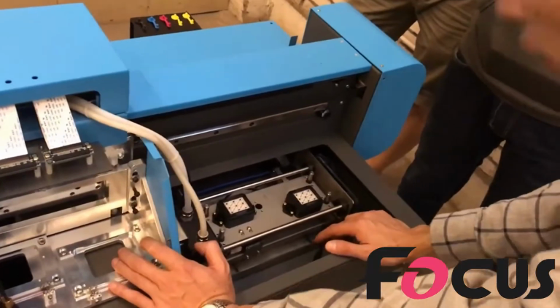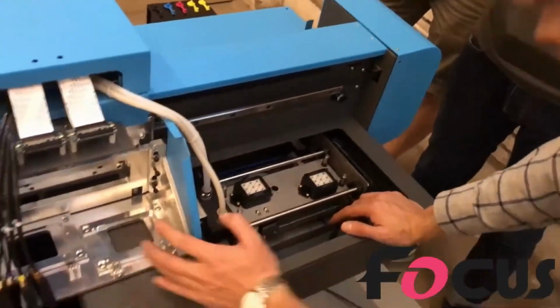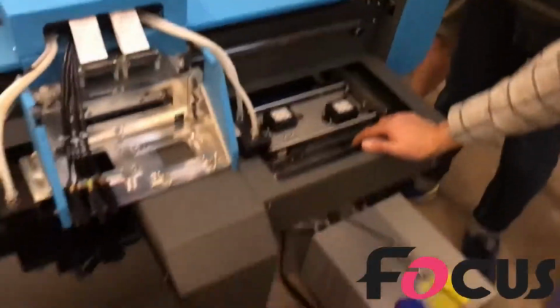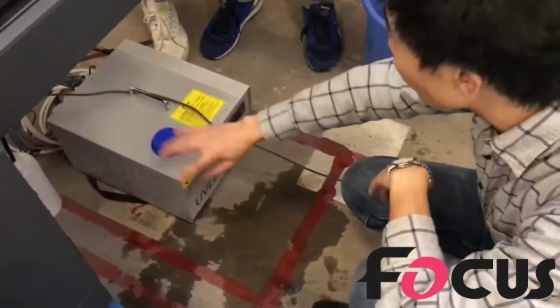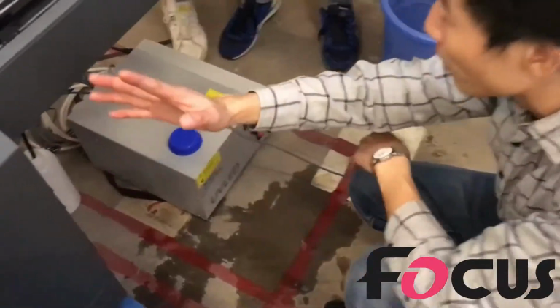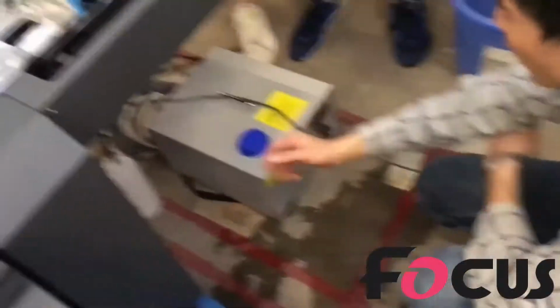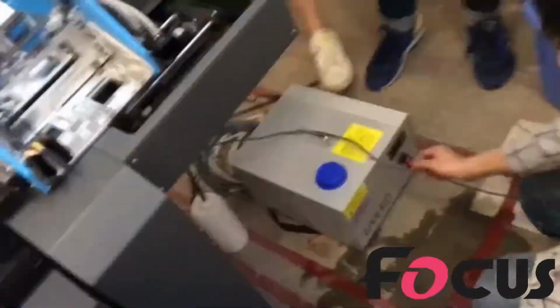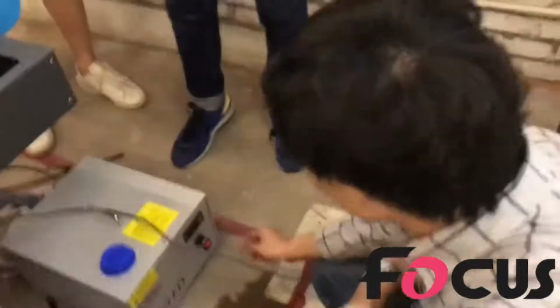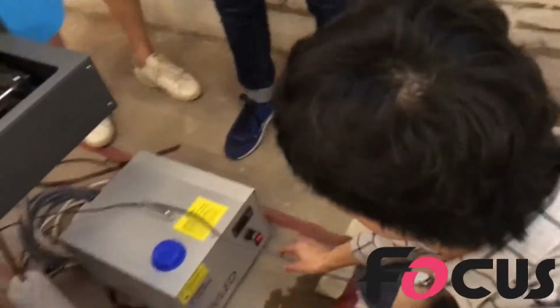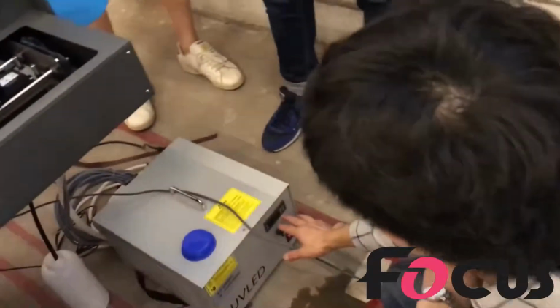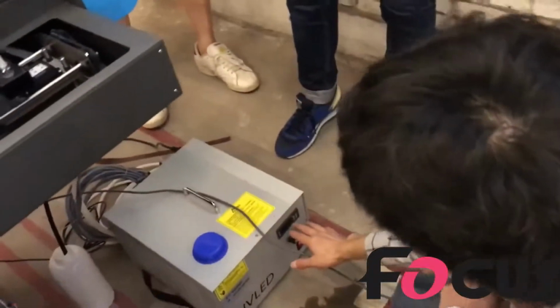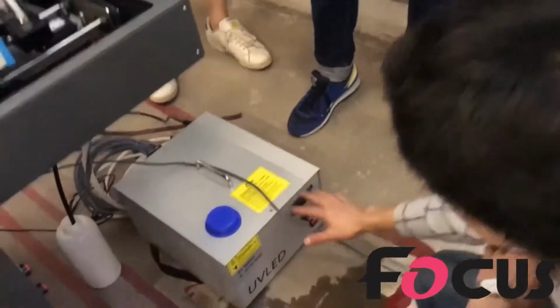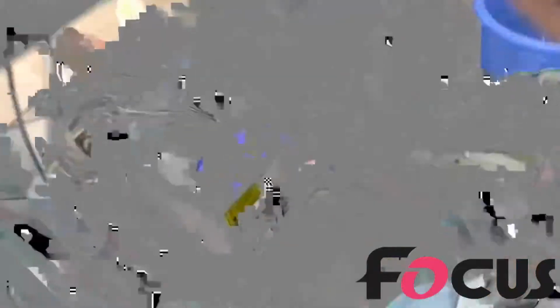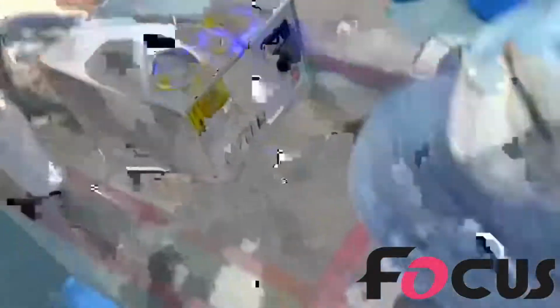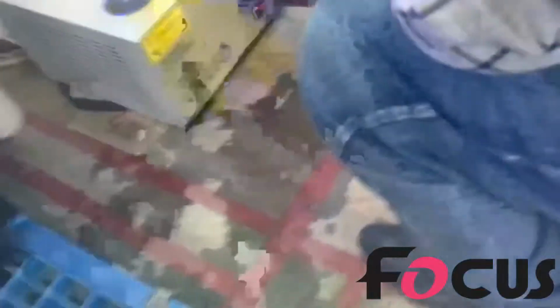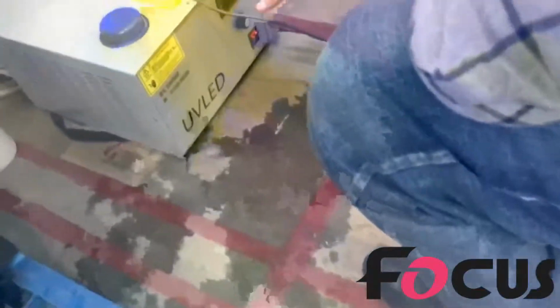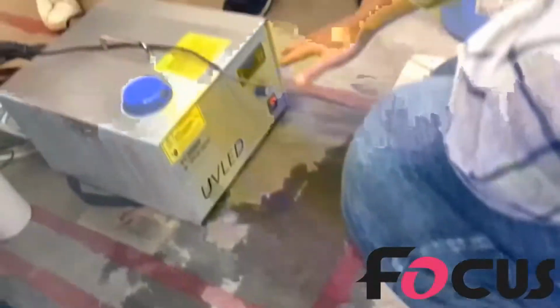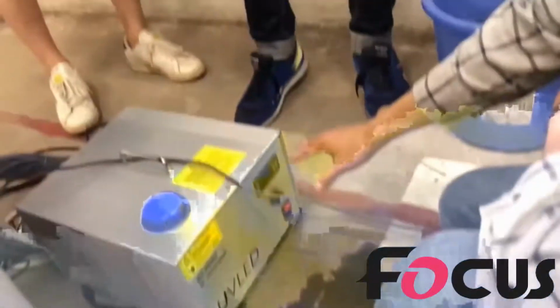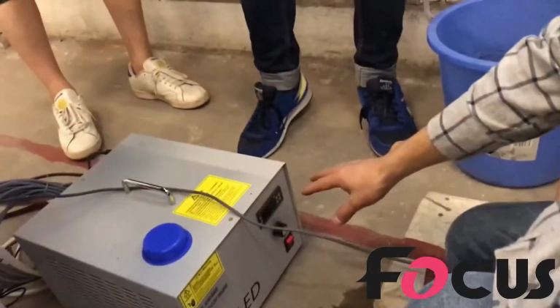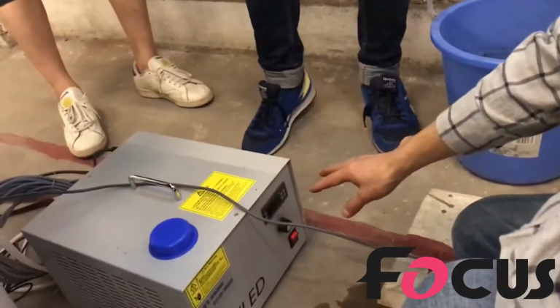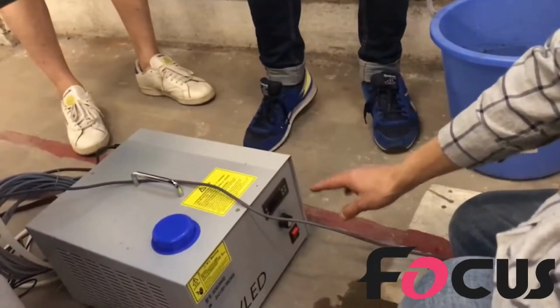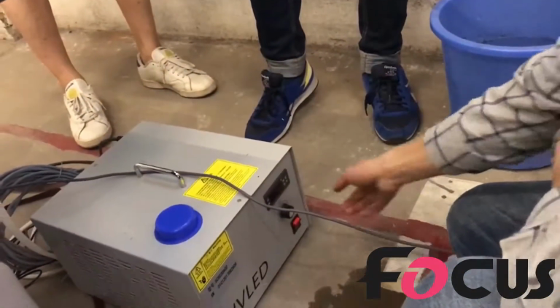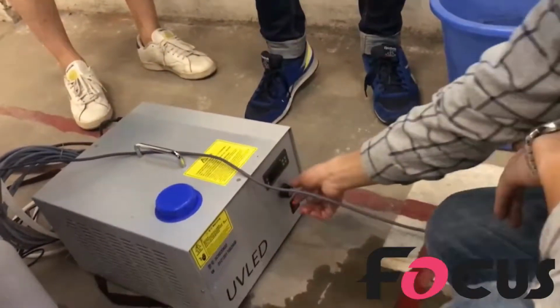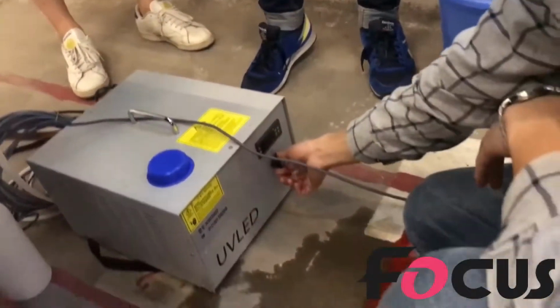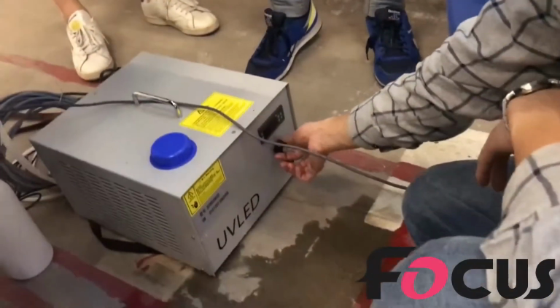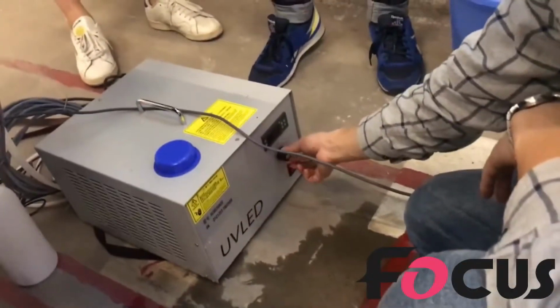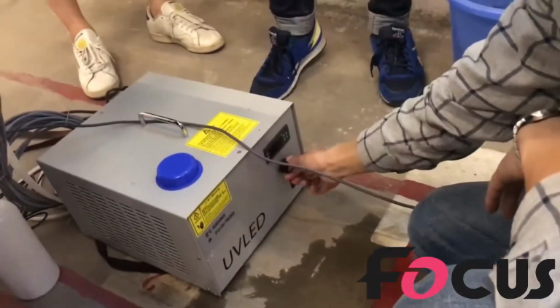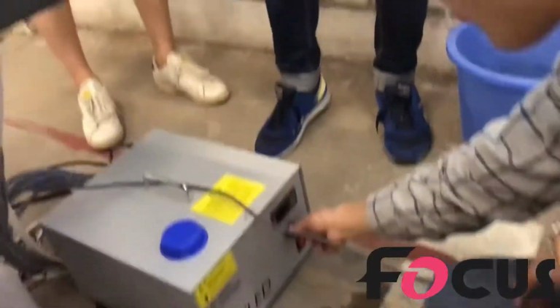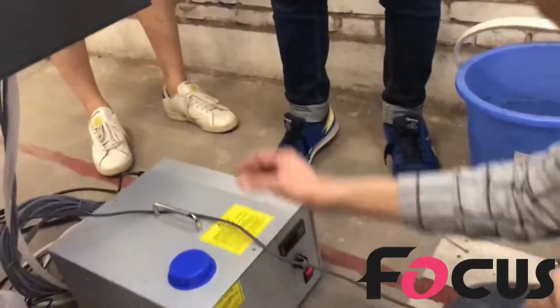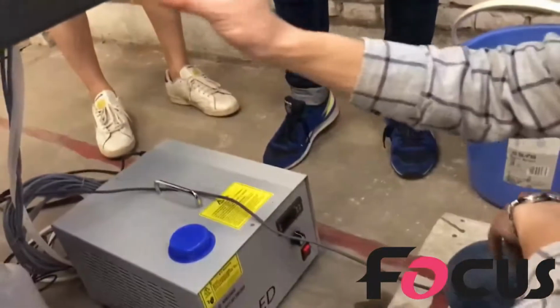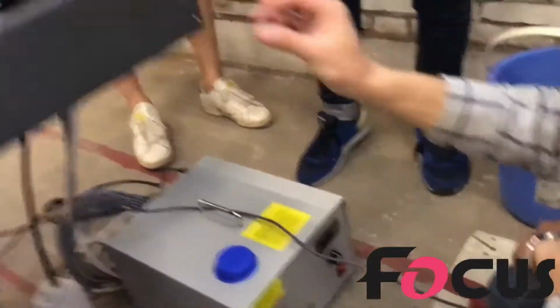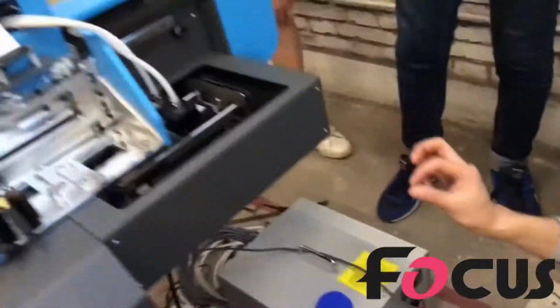We also have a user menu for the lamp. So if the temperature is very high, there will be an alarm, there will be an error. And here is a knob to adjust the UV light brightness.